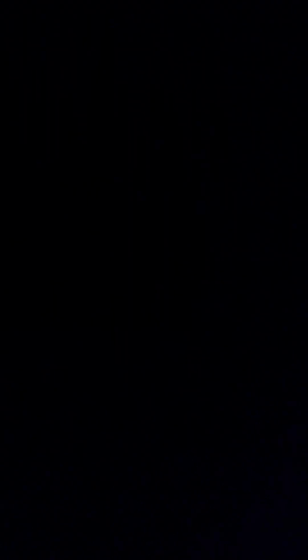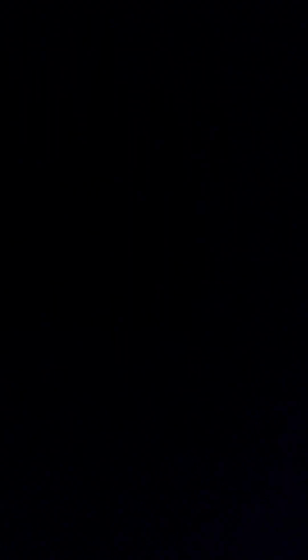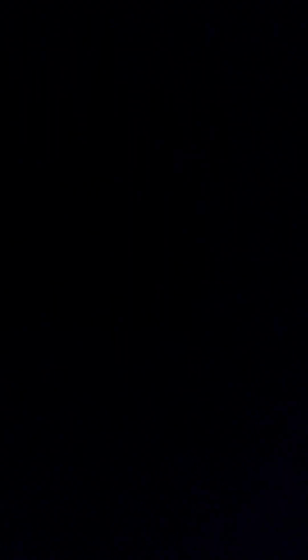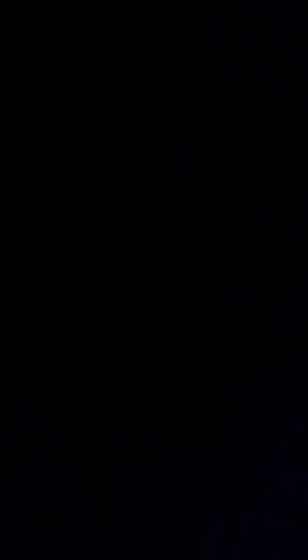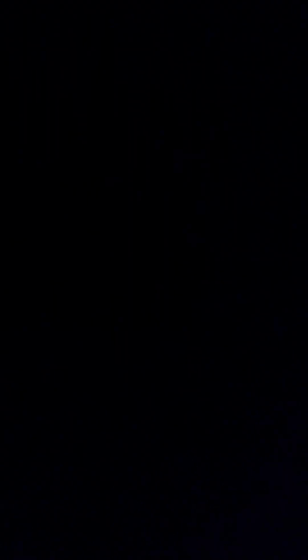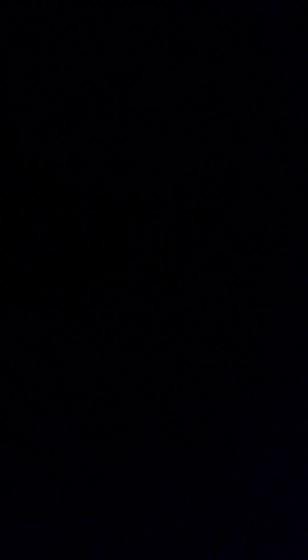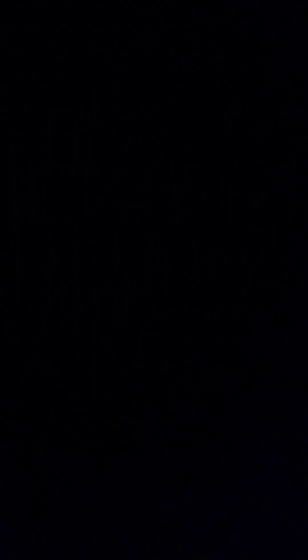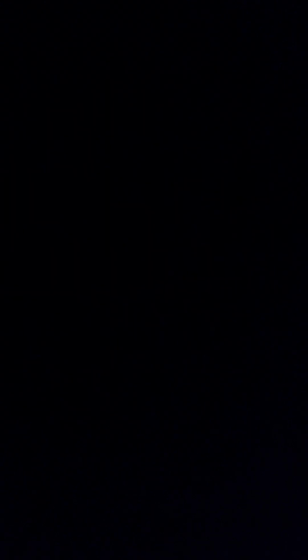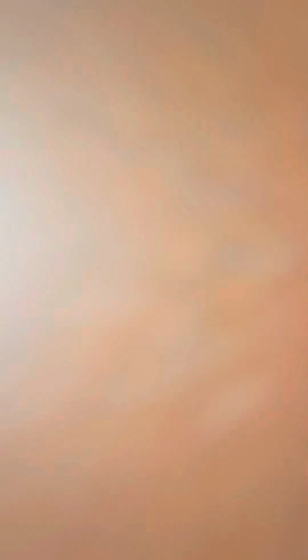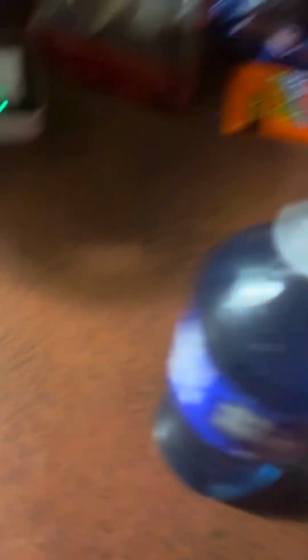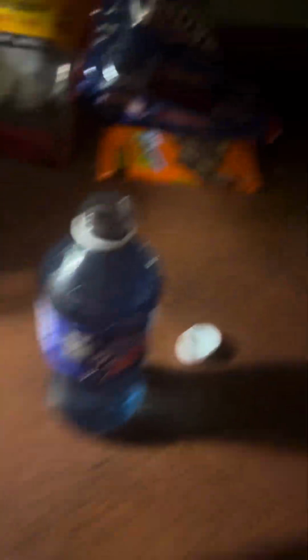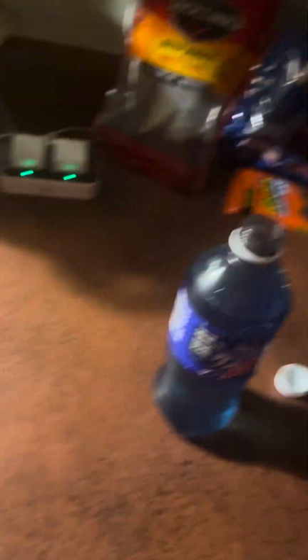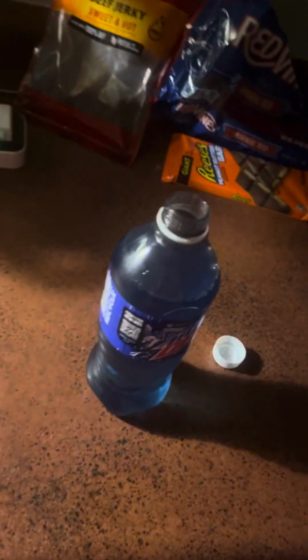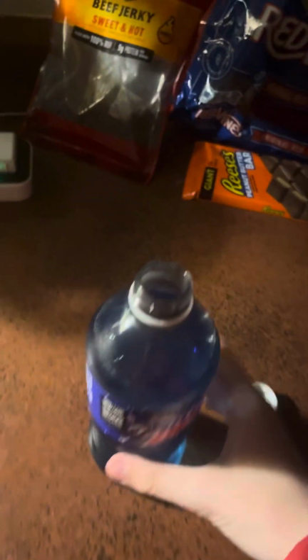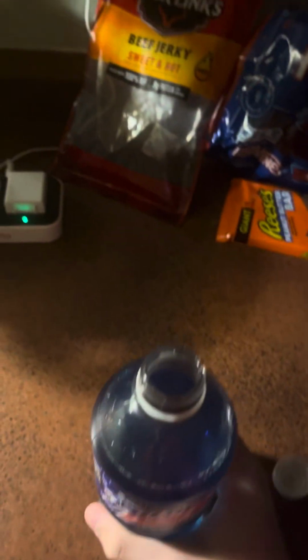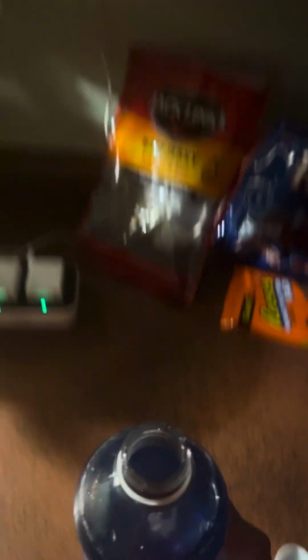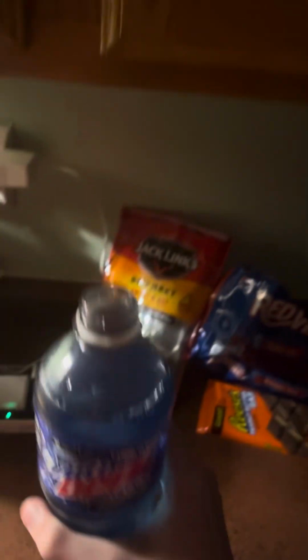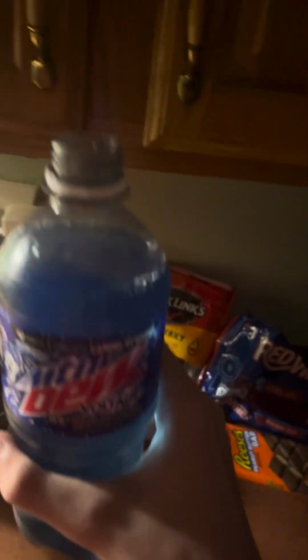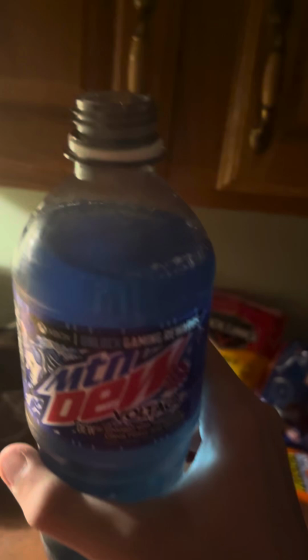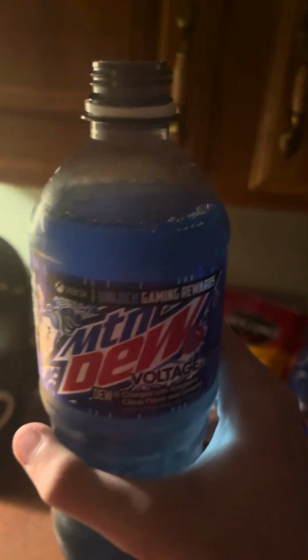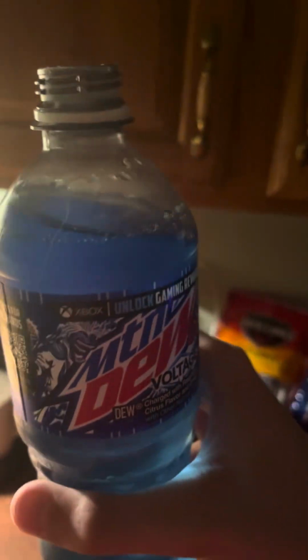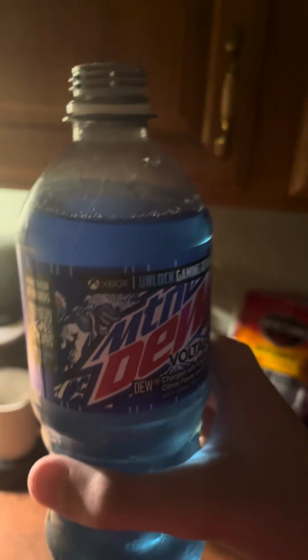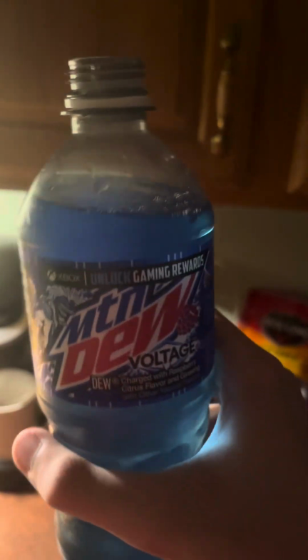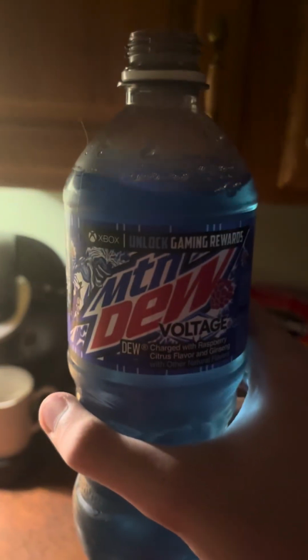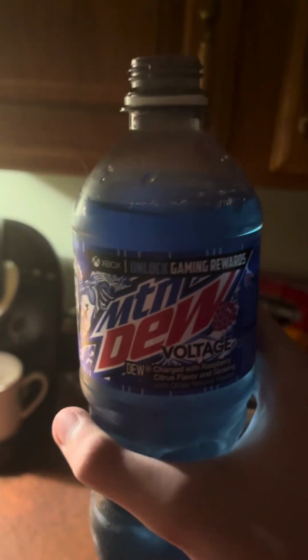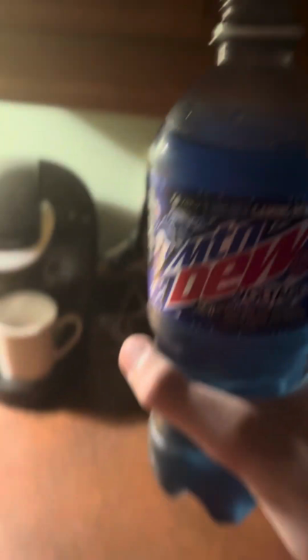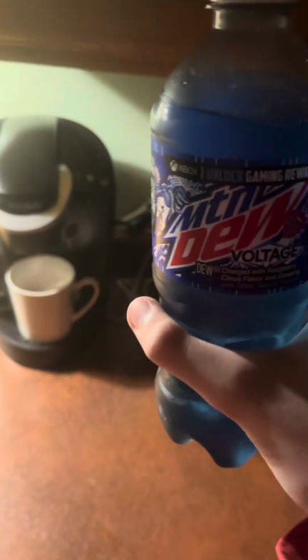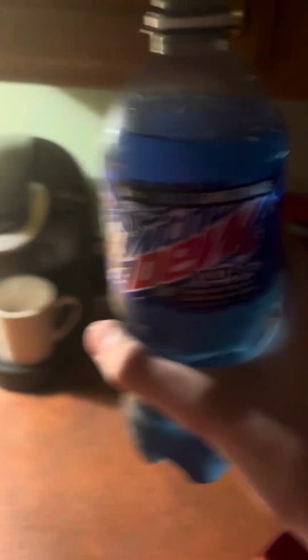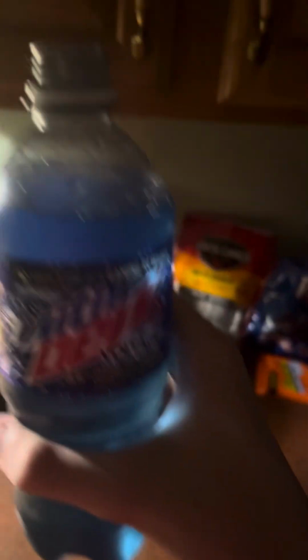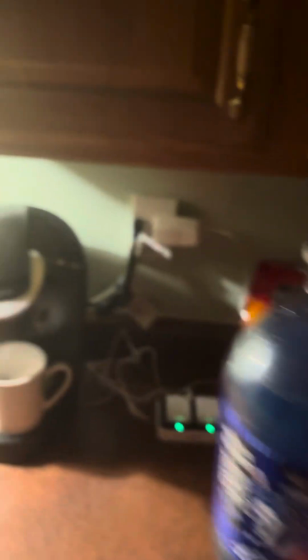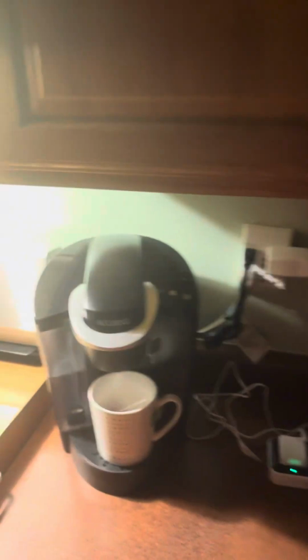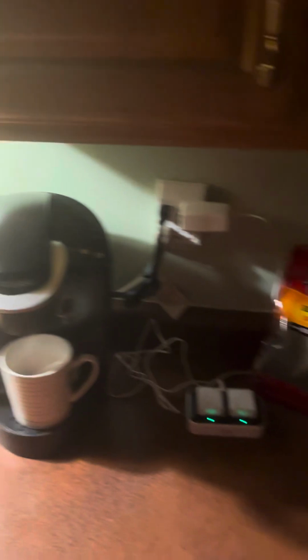Alright, we got it open — here it is. Do you like the blue color on it? It looks pretty cool. Yeah, just going to give it a go.